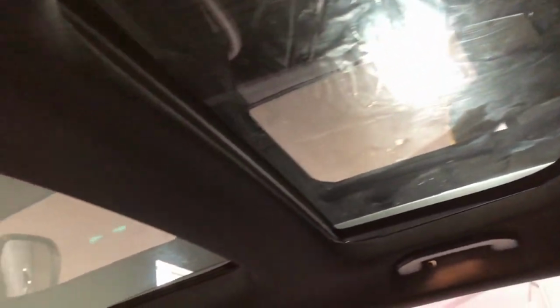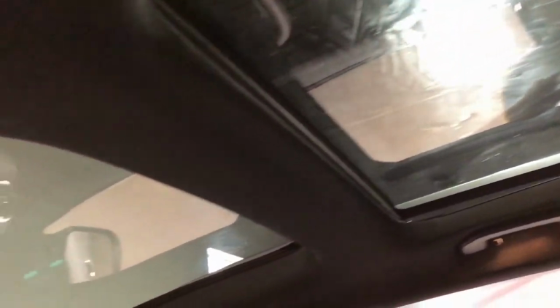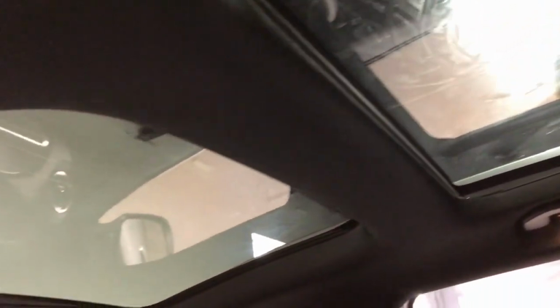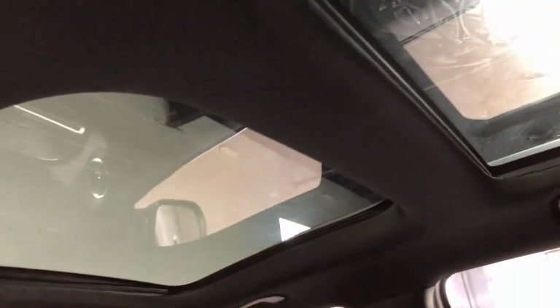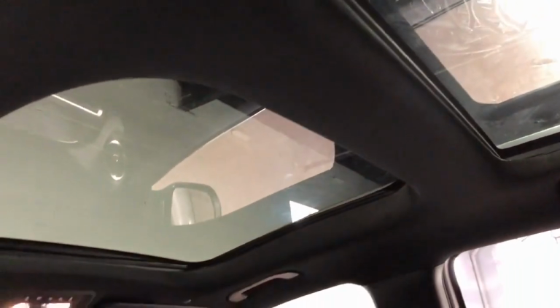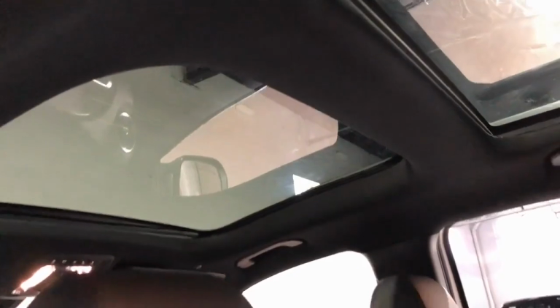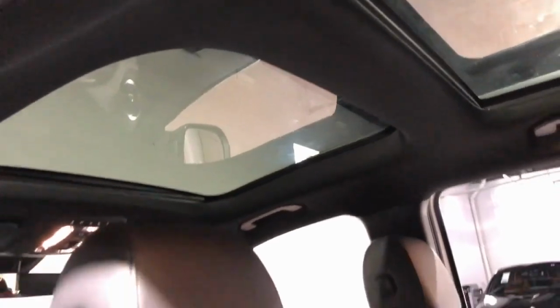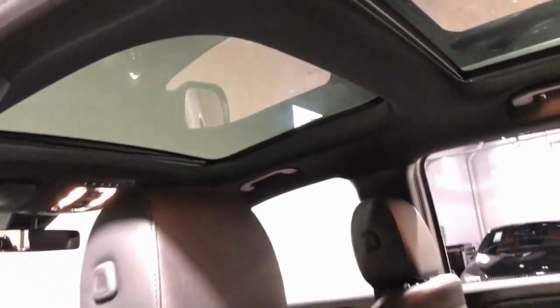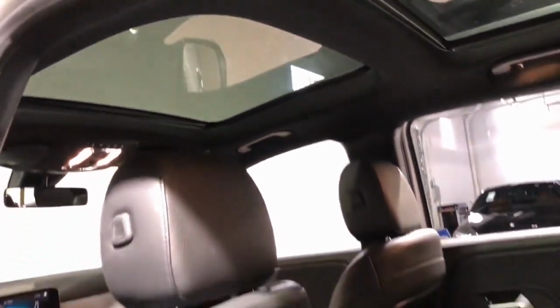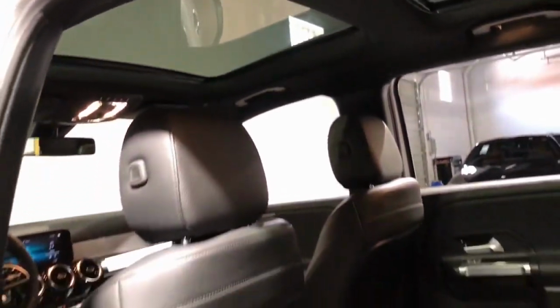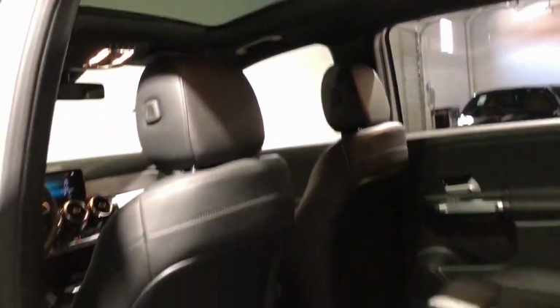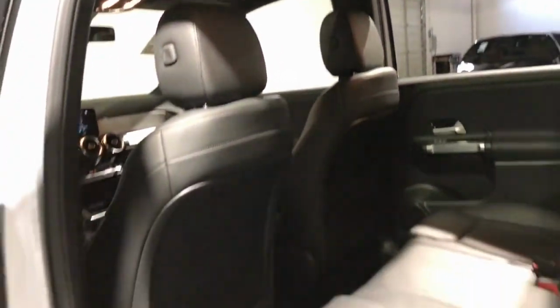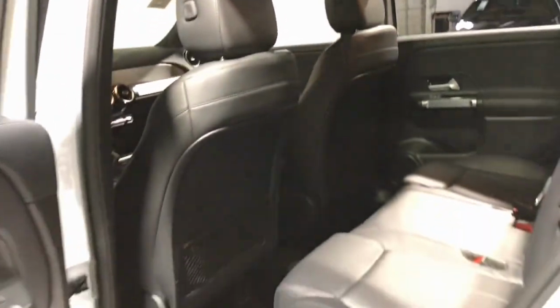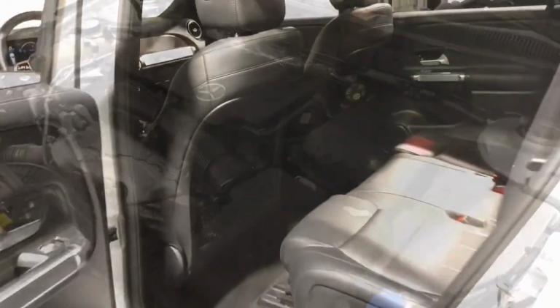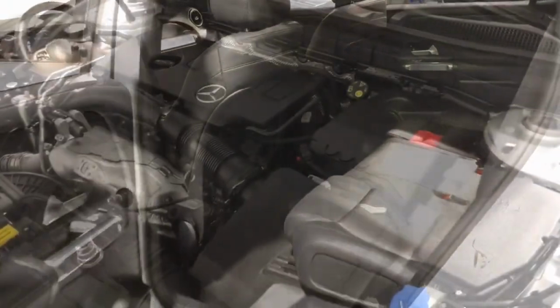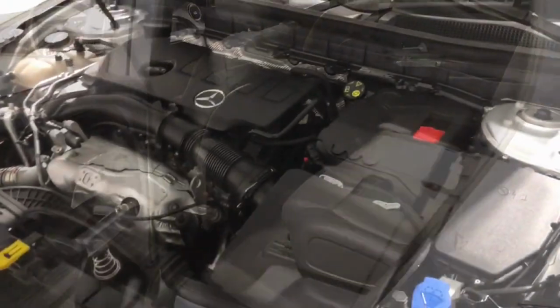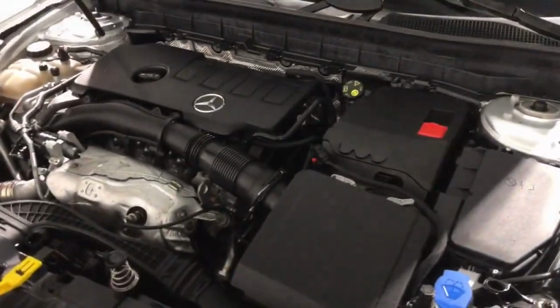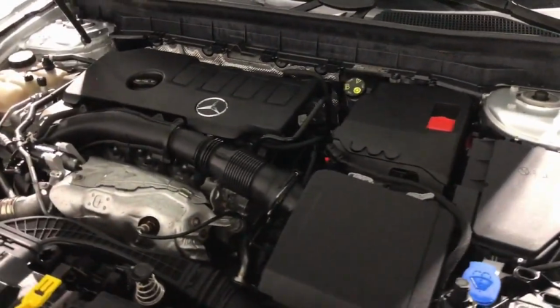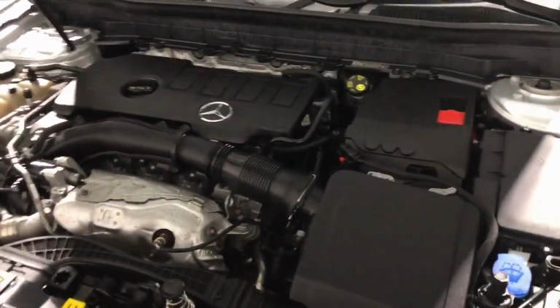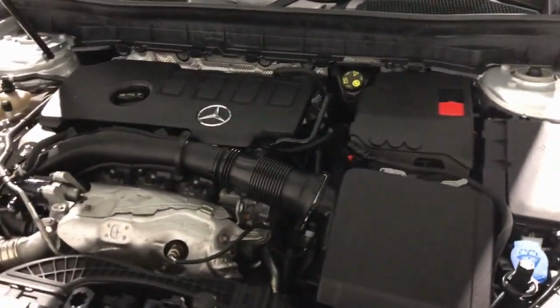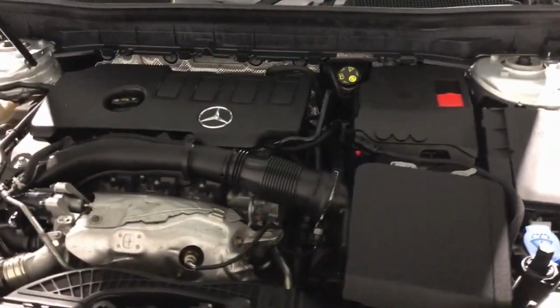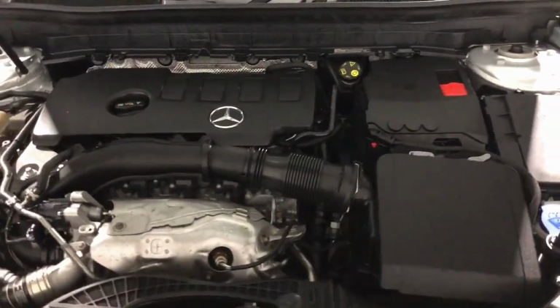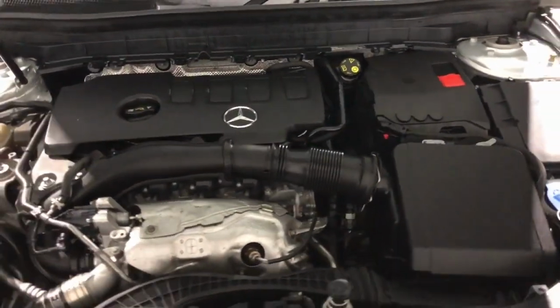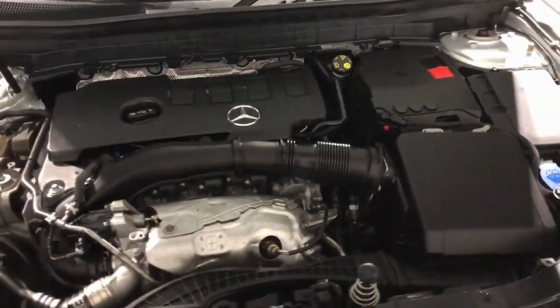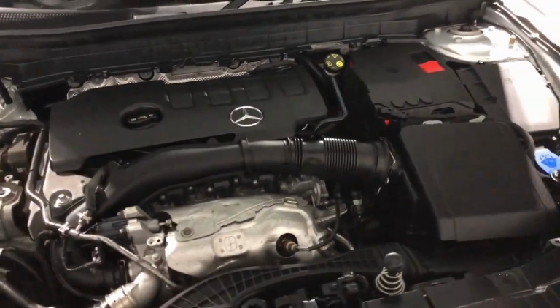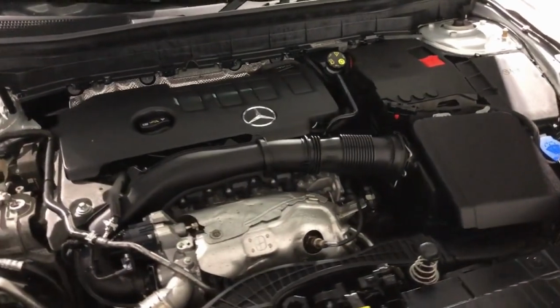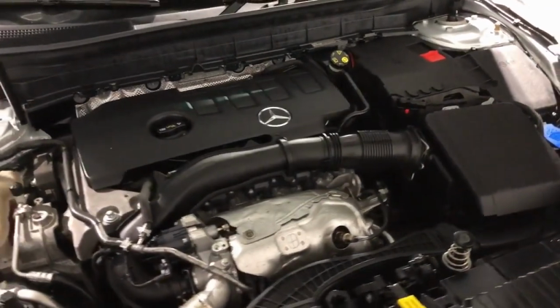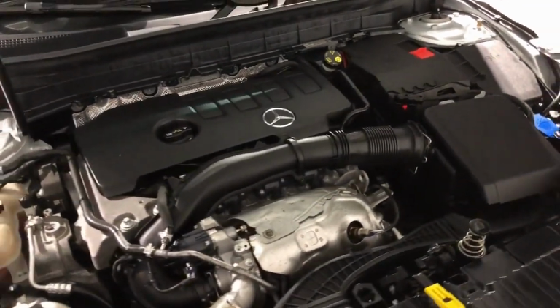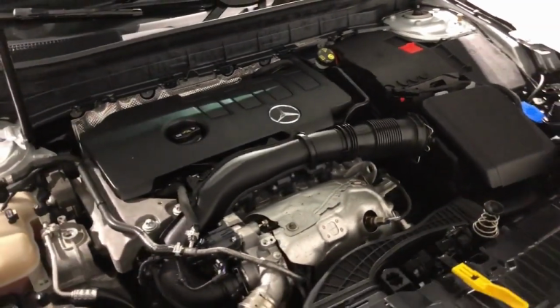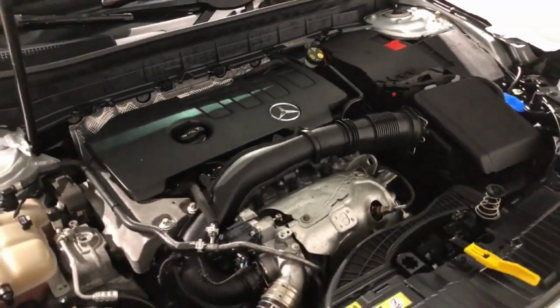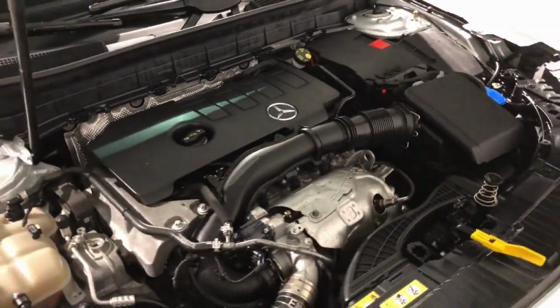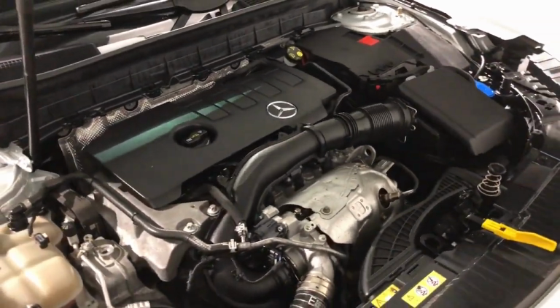Discover the sweet spot where rugged capability meets premium luxury in this GLB SUV. See for yourself when you take it out for a test drive.